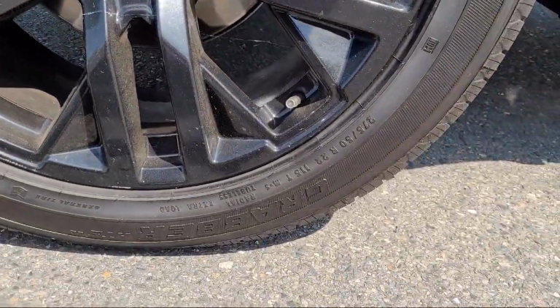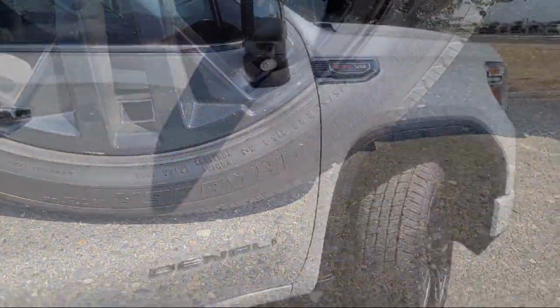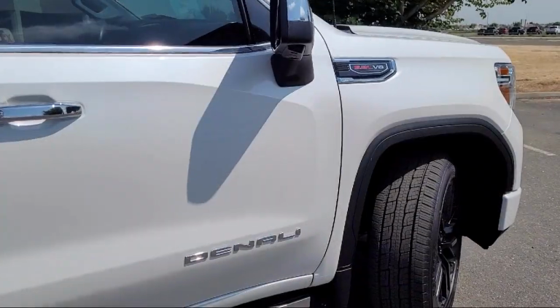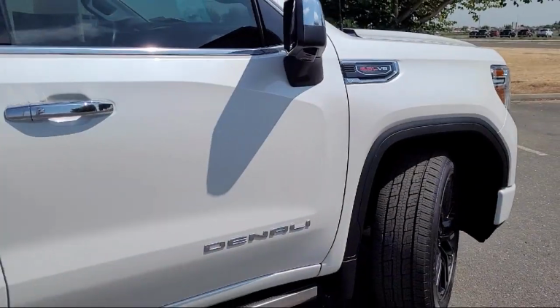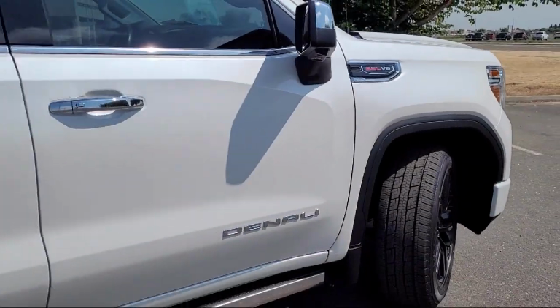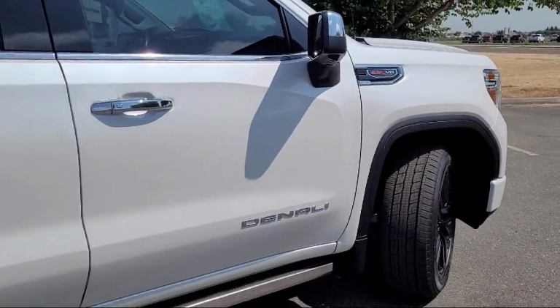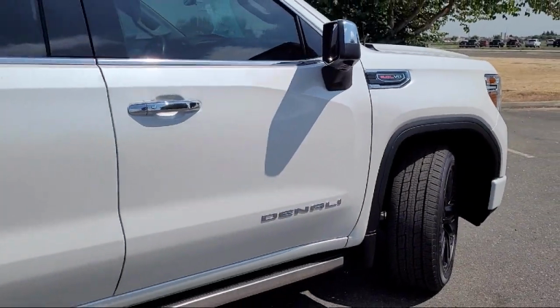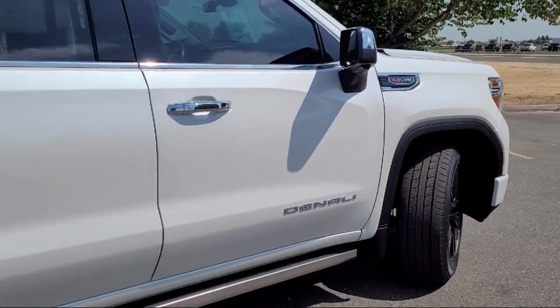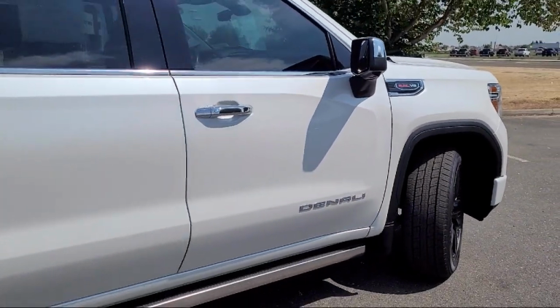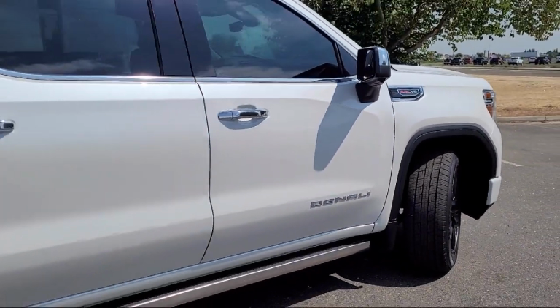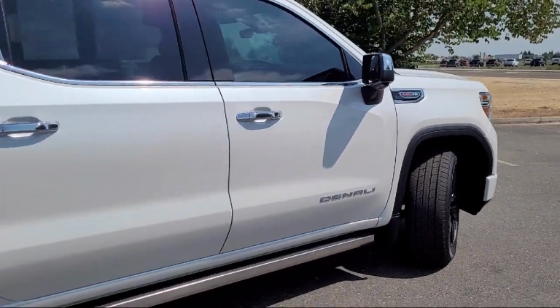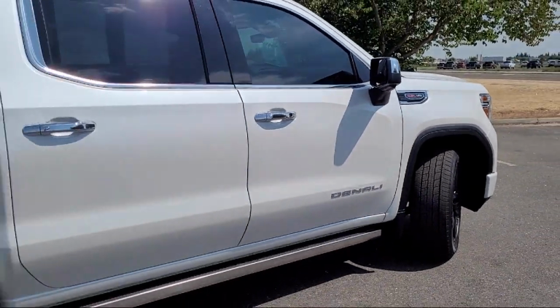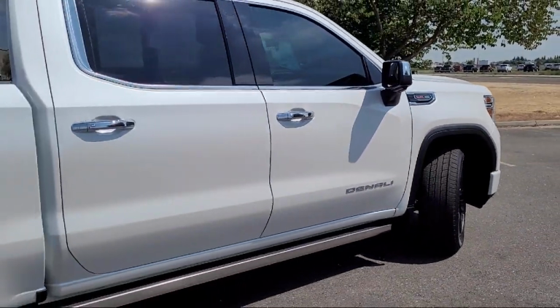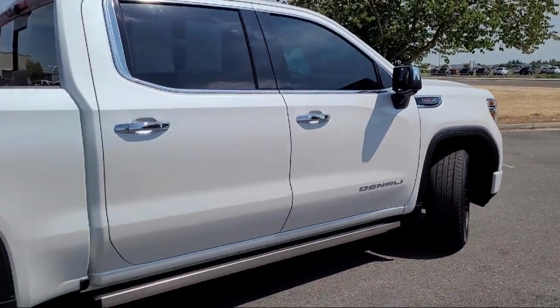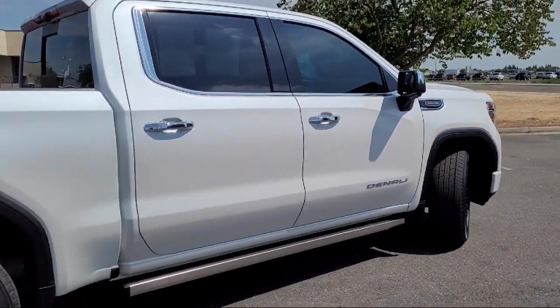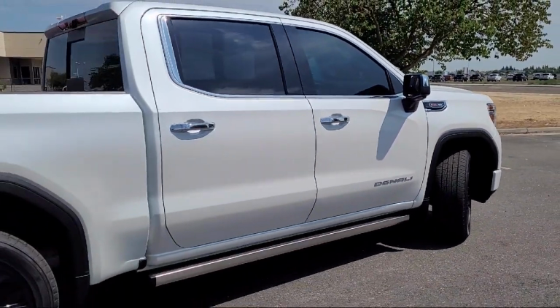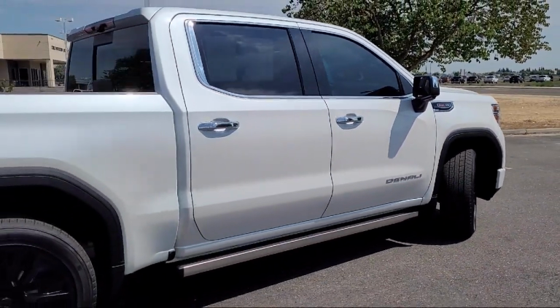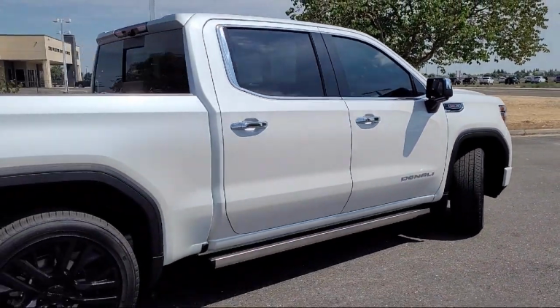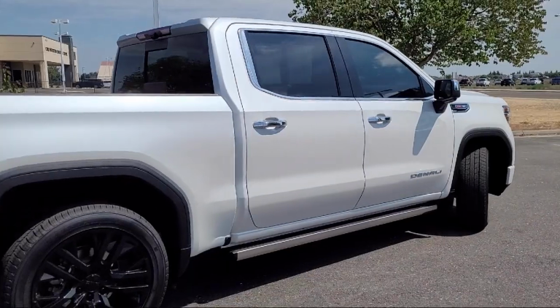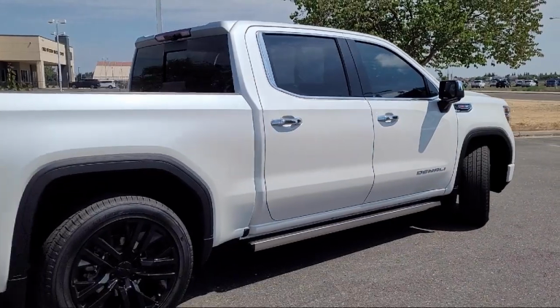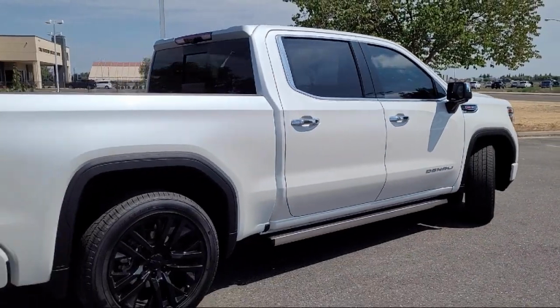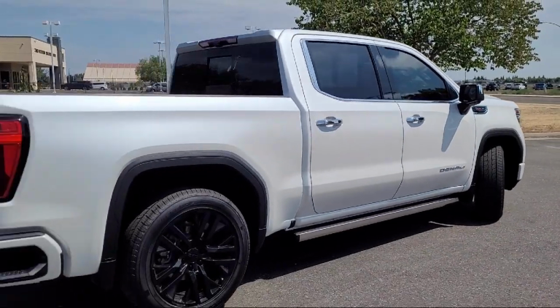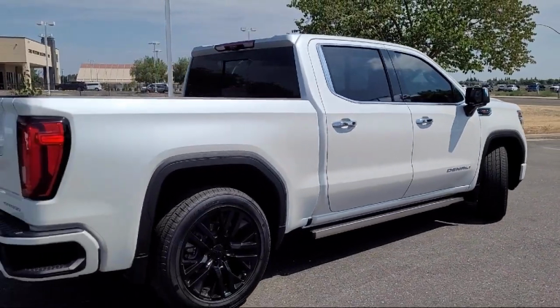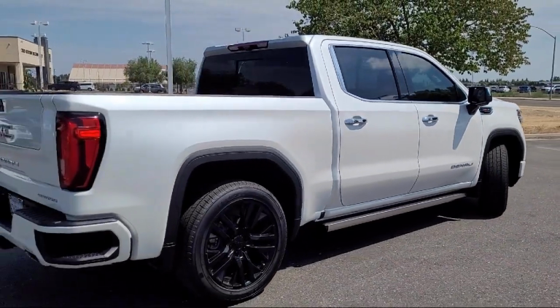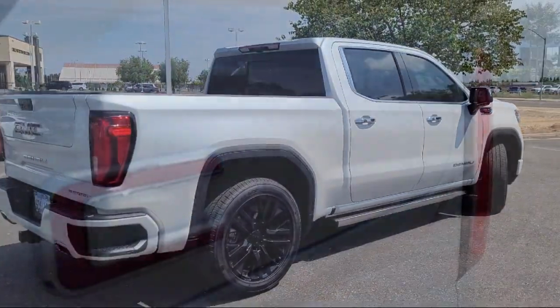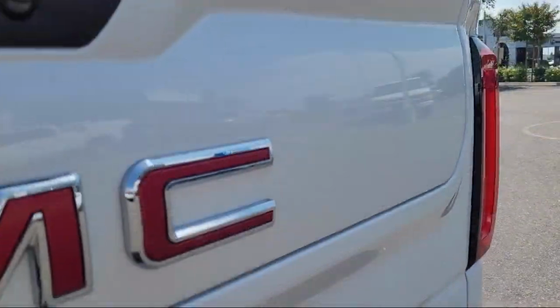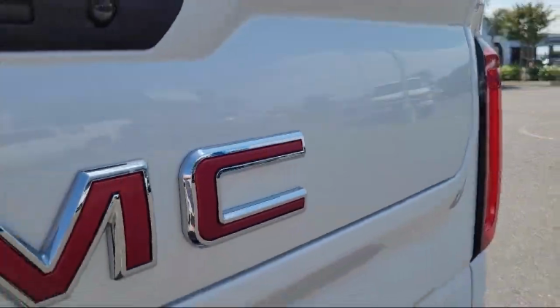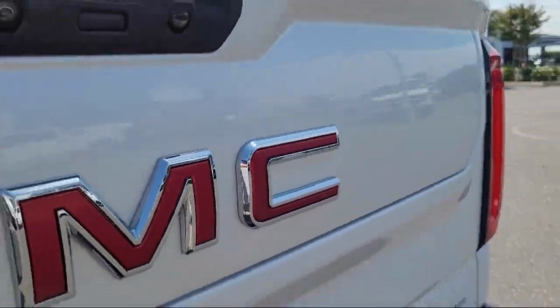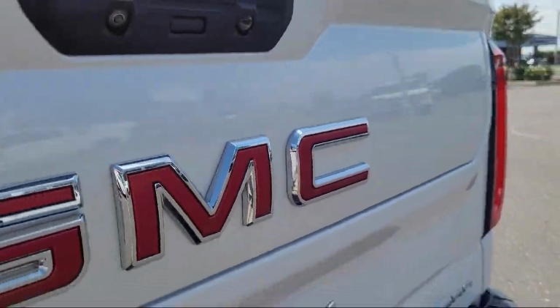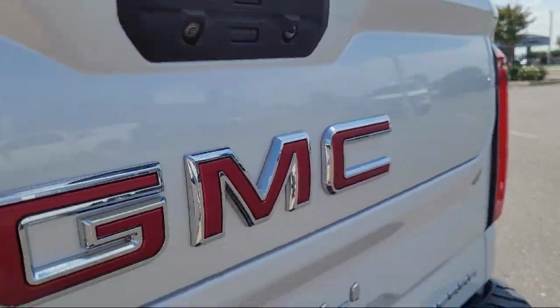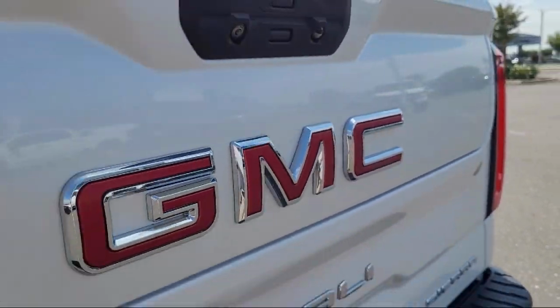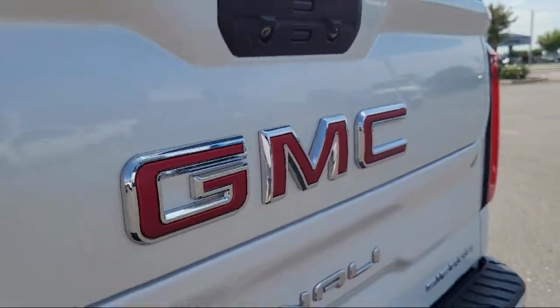It also features lane keep assist with lane departure warning, IntelliBeam with automatic high beam, HD rear vision camera, and has less than 45,000 miles on the odometer.